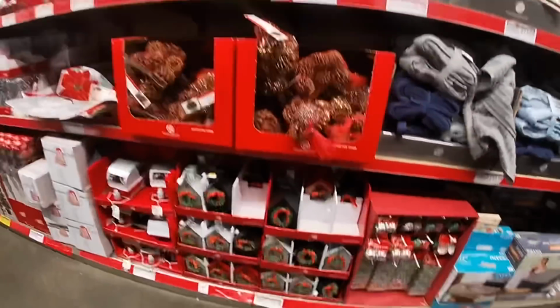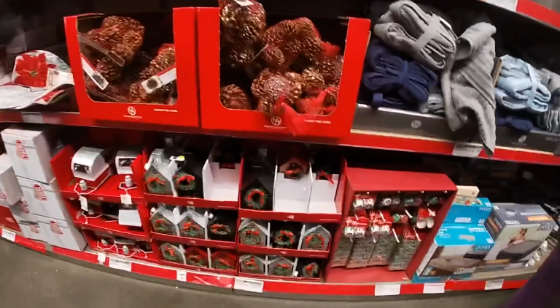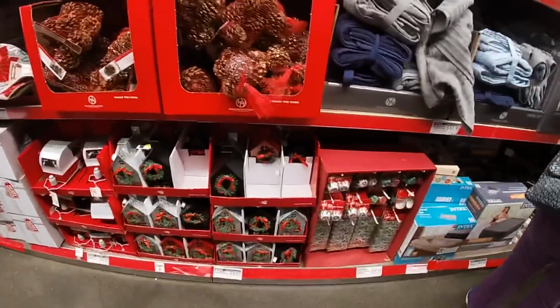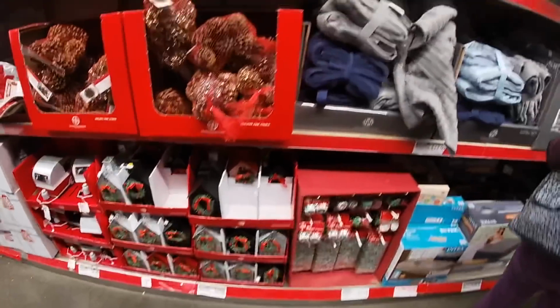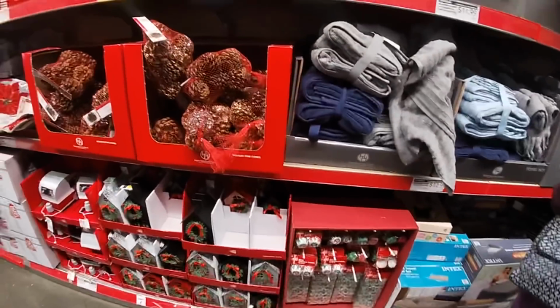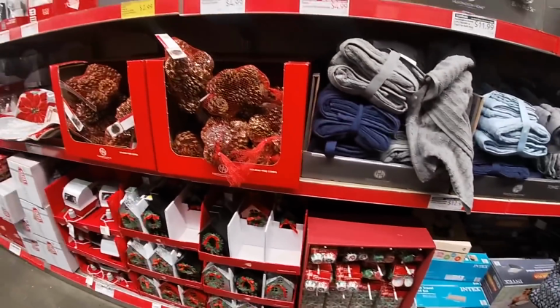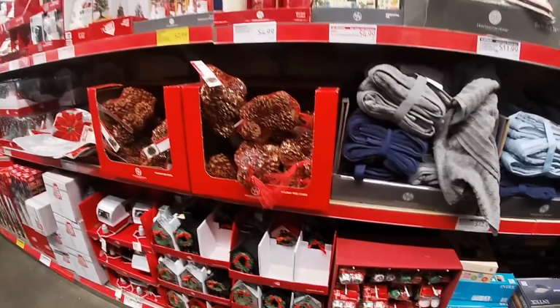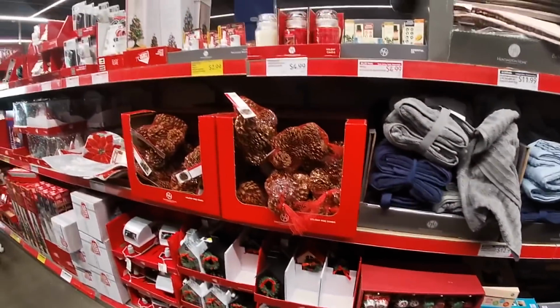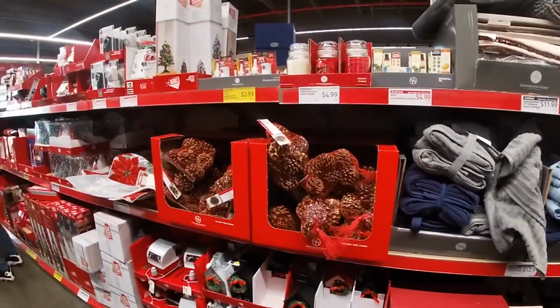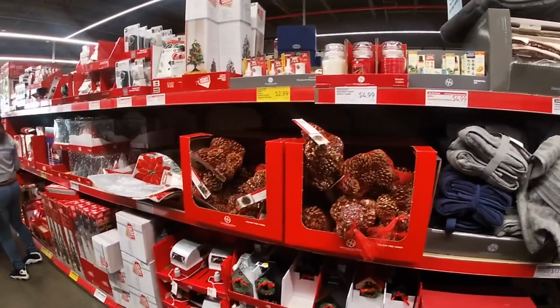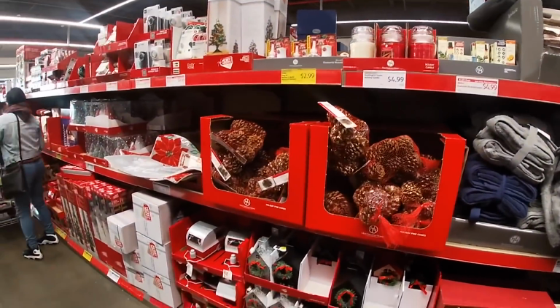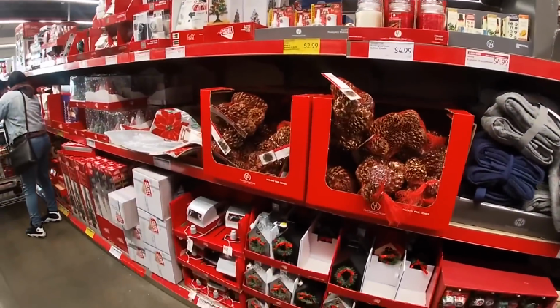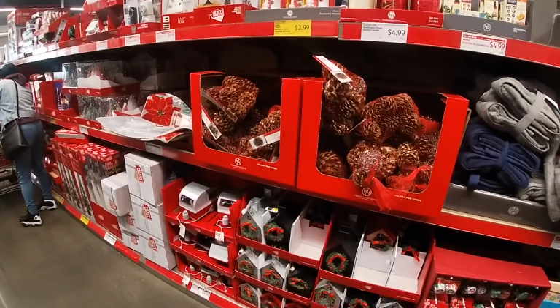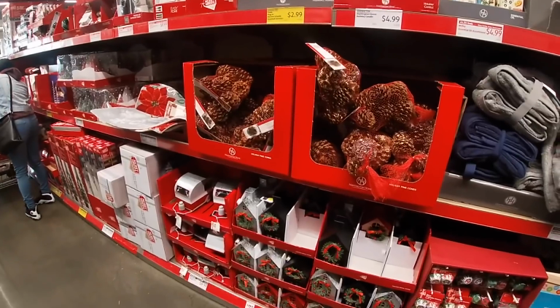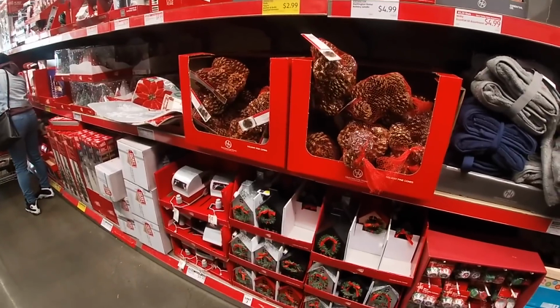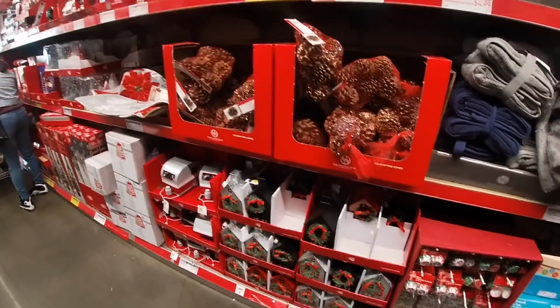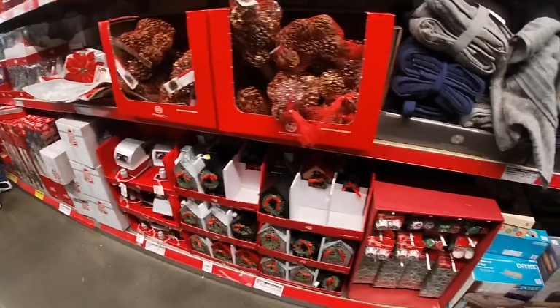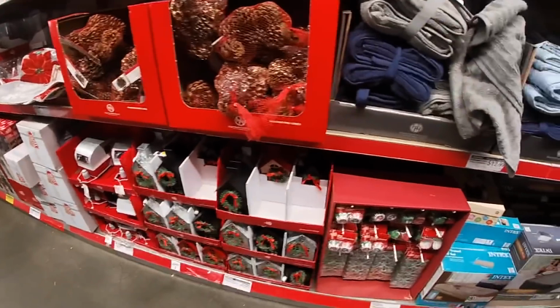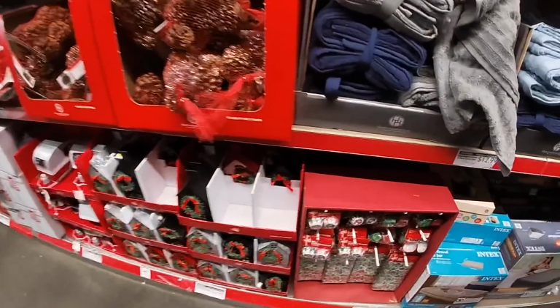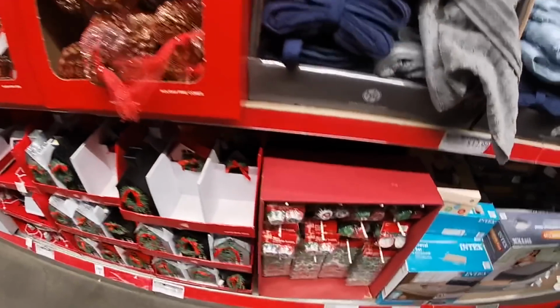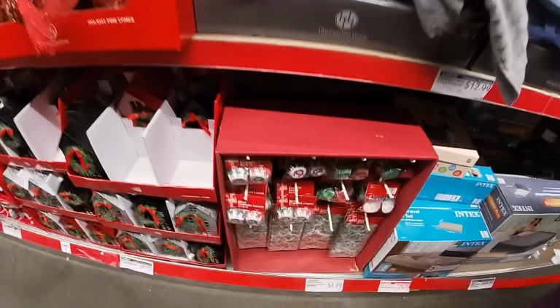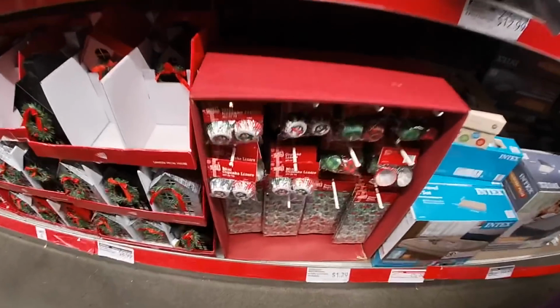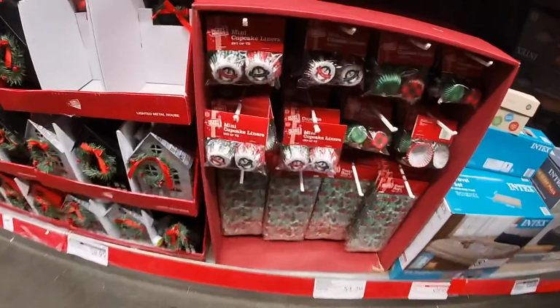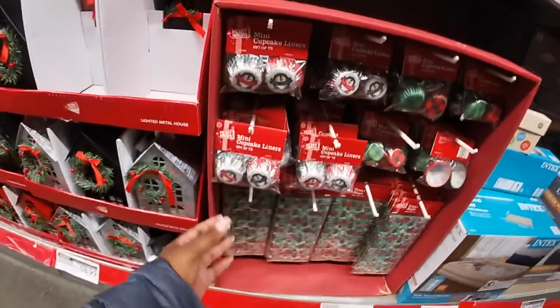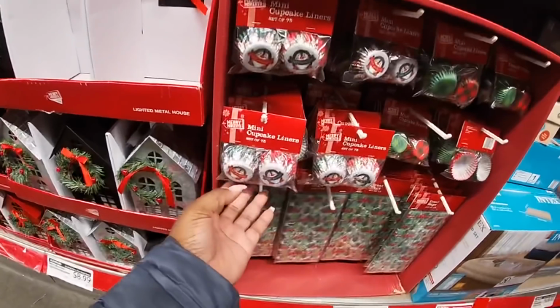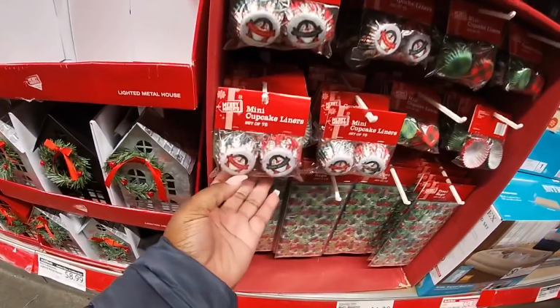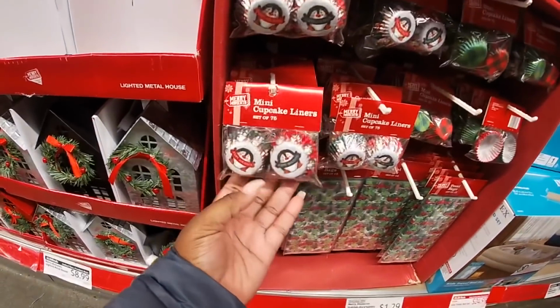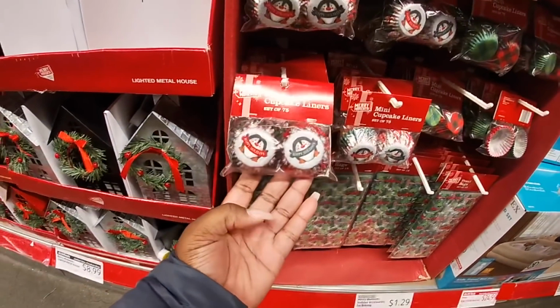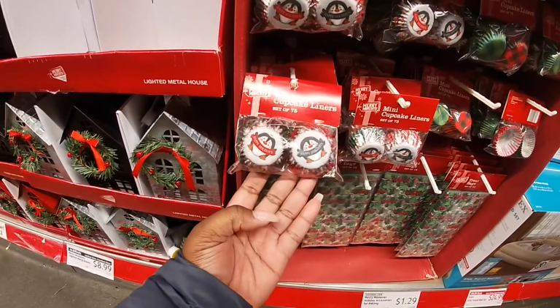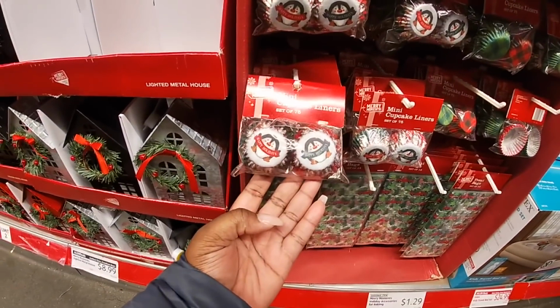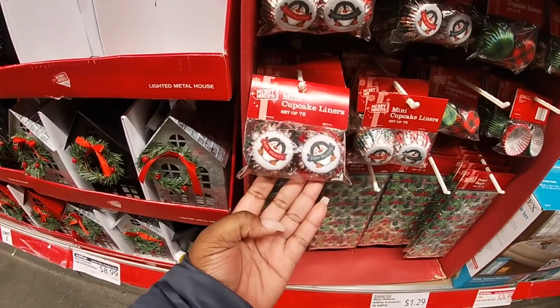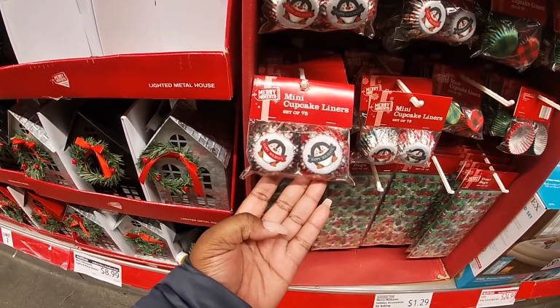Hey everybody, welcome back to Shani's Shopping Saga. I'm here at Aldi and I don't know what made me come here on a Sunday morning because everybody's here, but I'm going to try and show you guys the Christmas stuff.